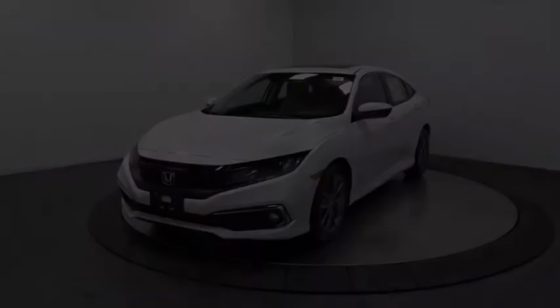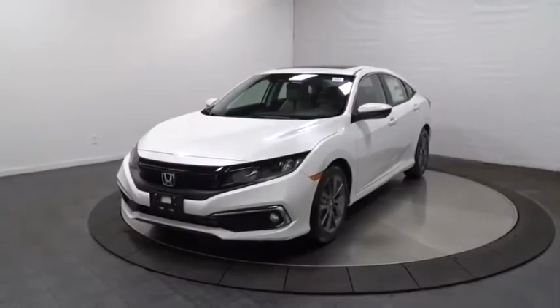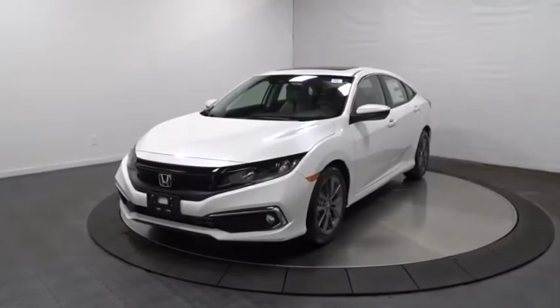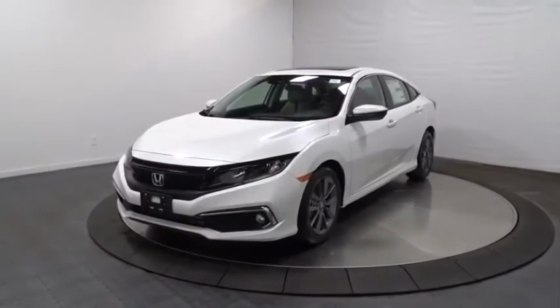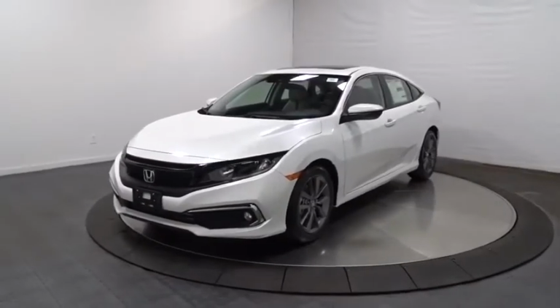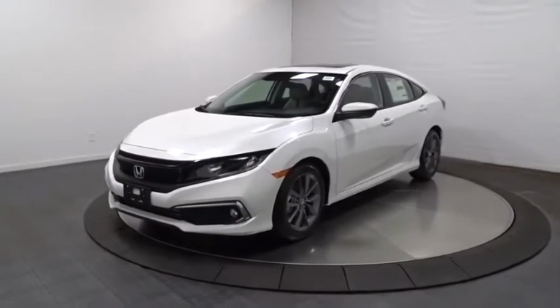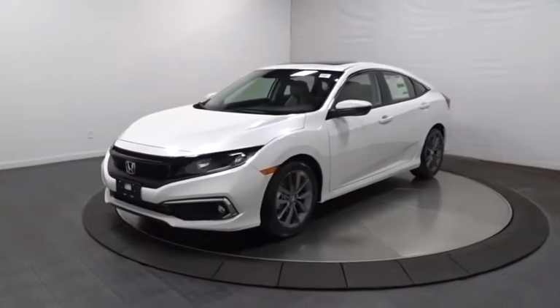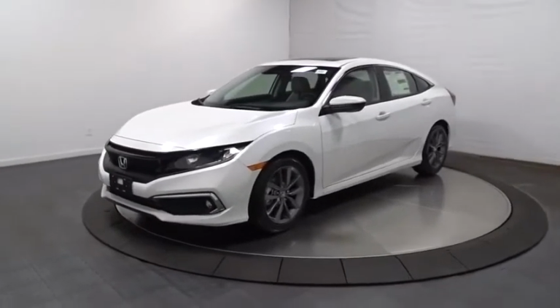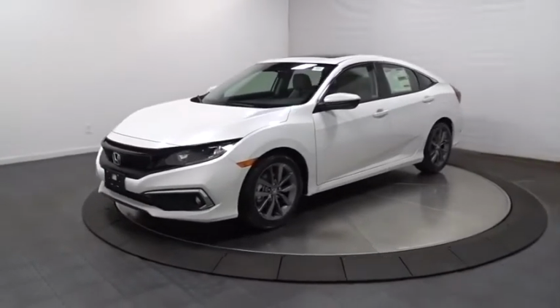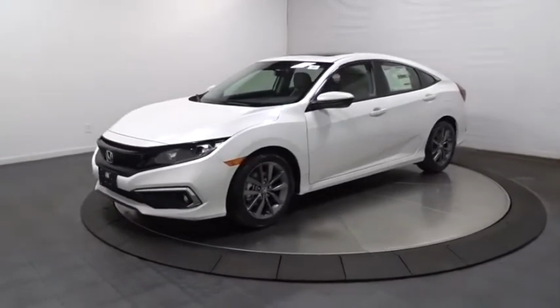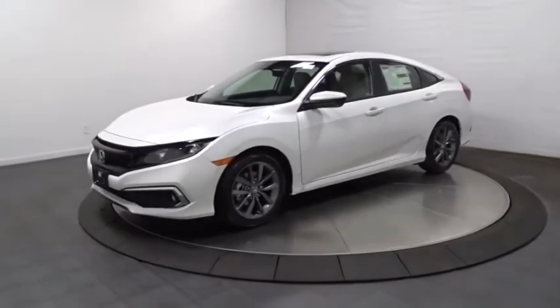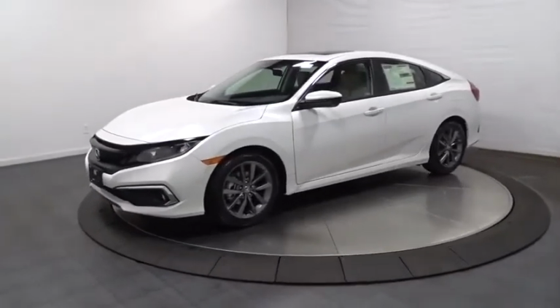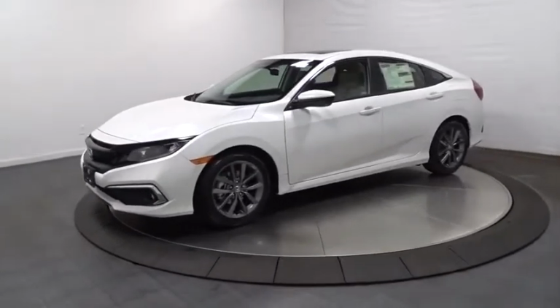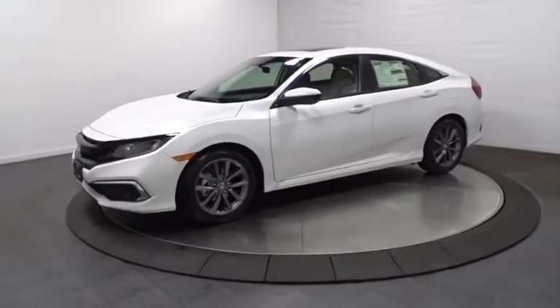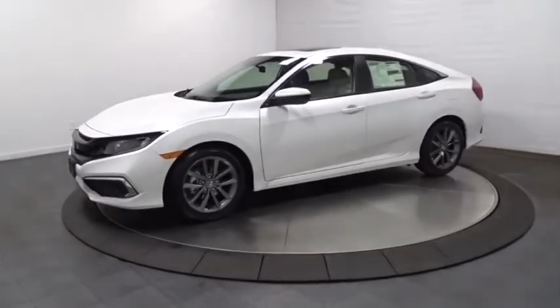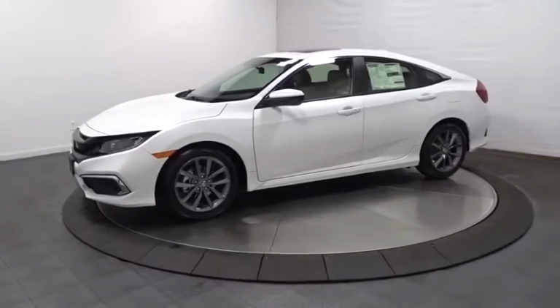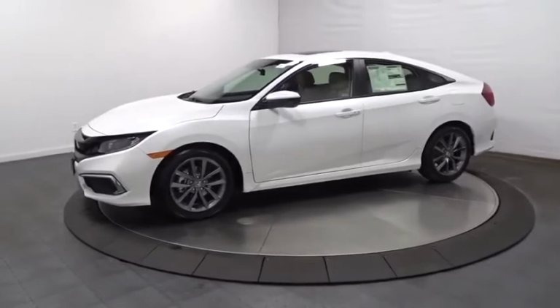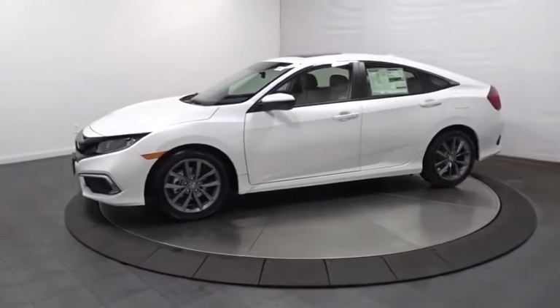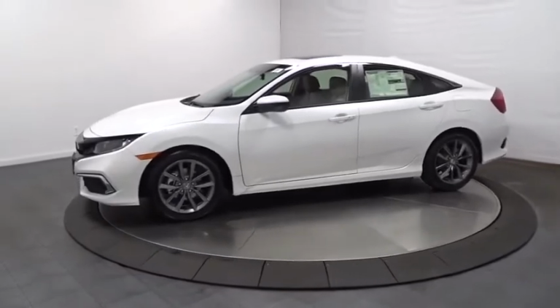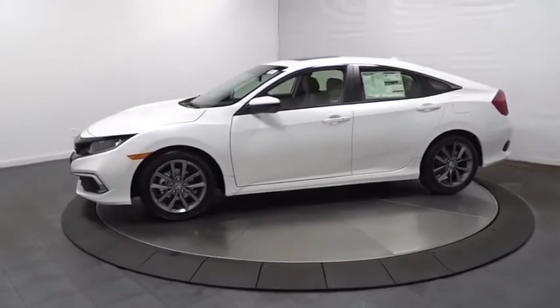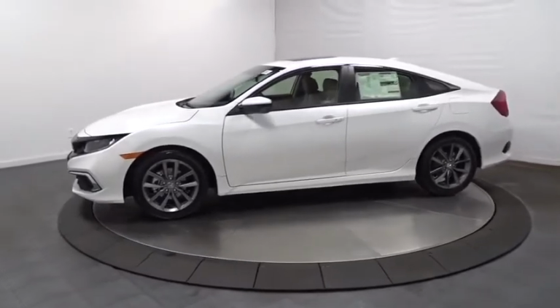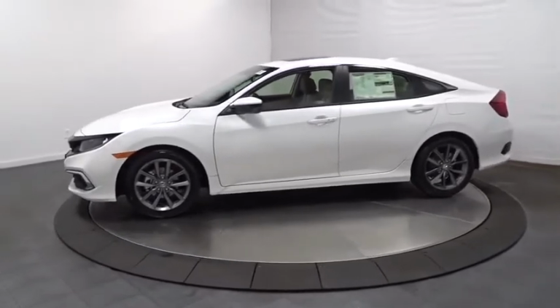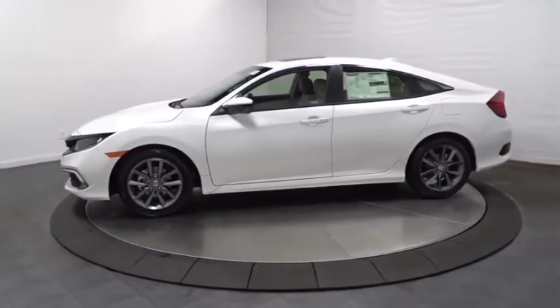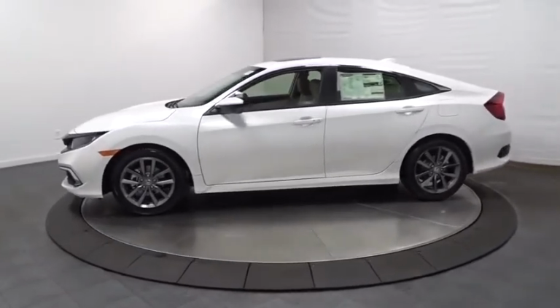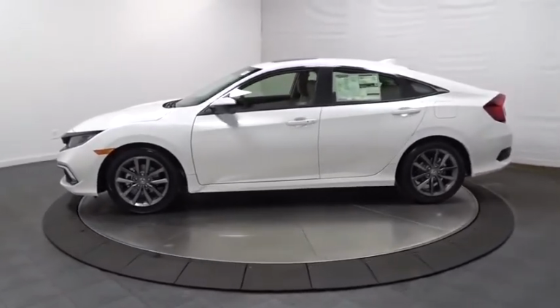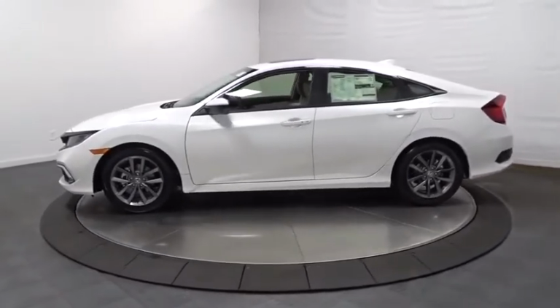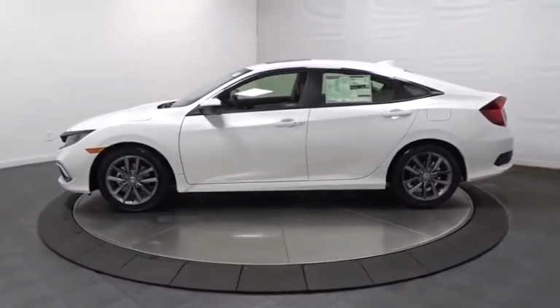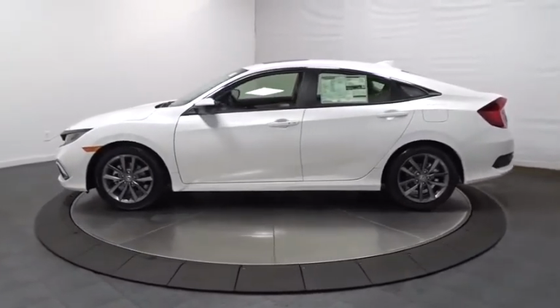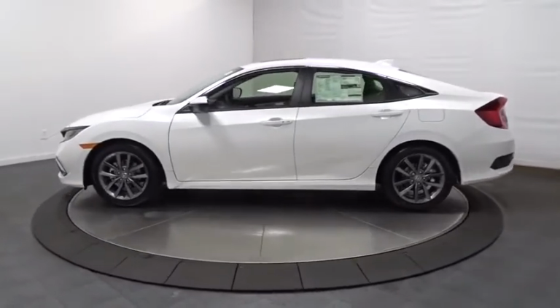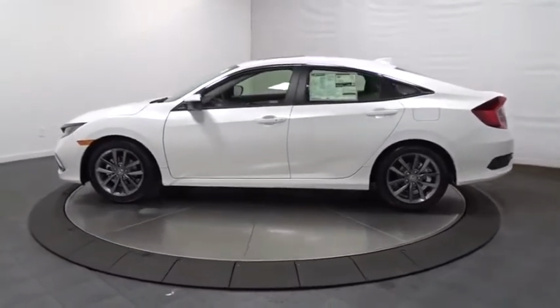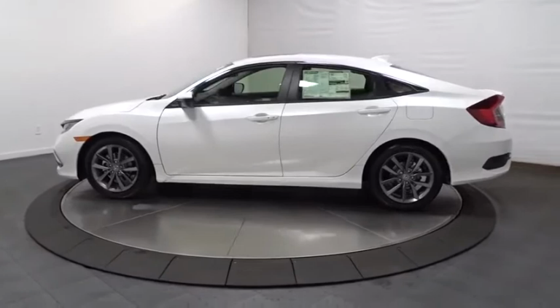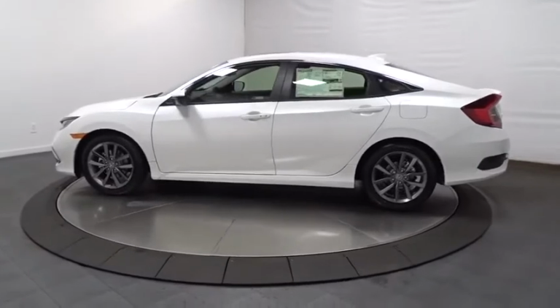We are pleased to show you the 2020 Honda Civic. Practical, awesome gas mileage, and incredibly reliable. This vehicle has less than 100 miles.